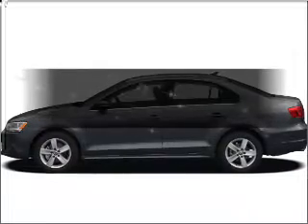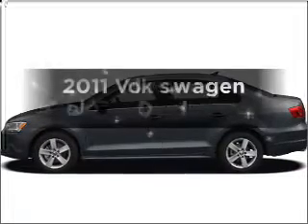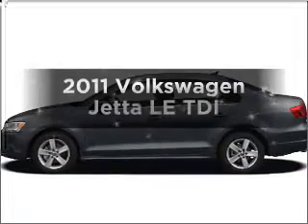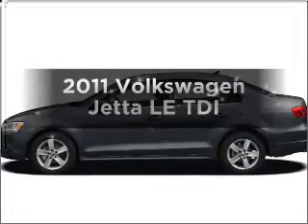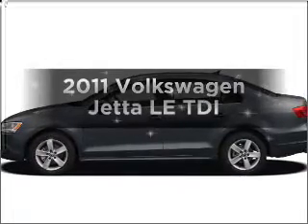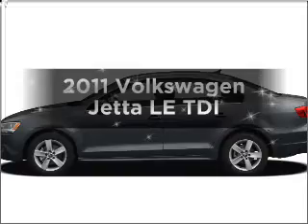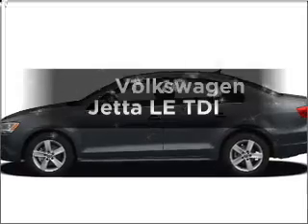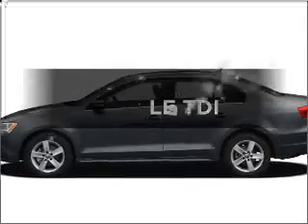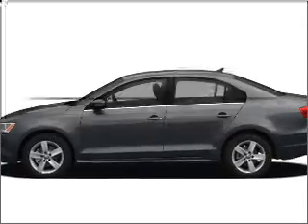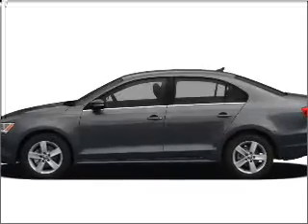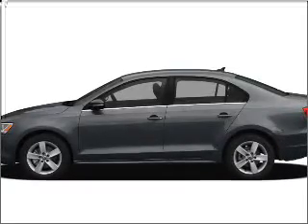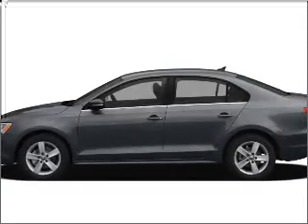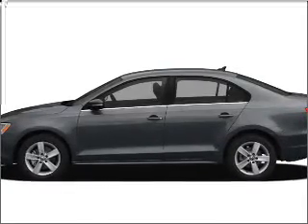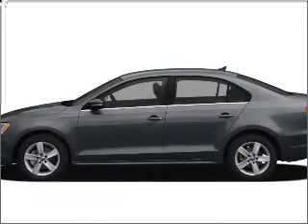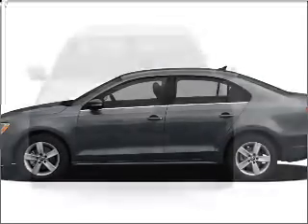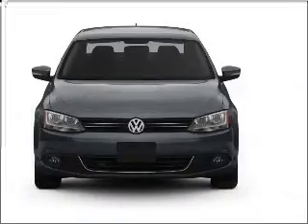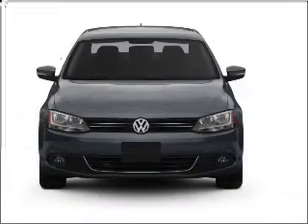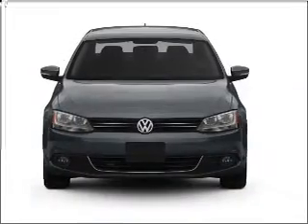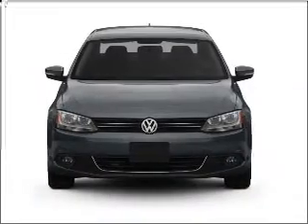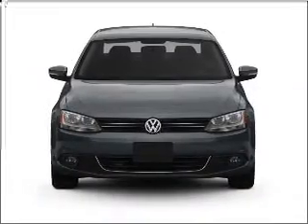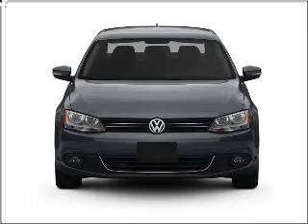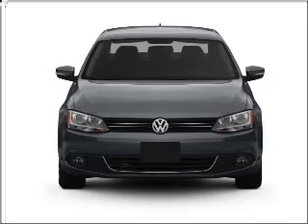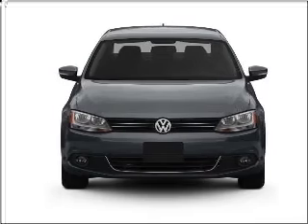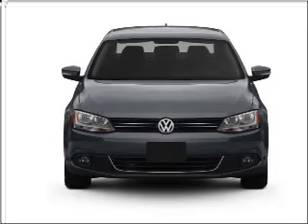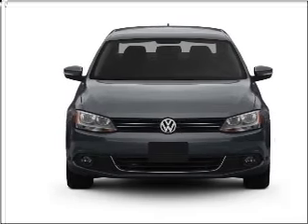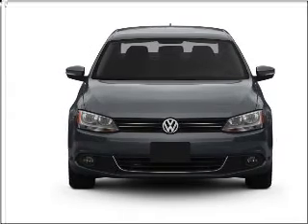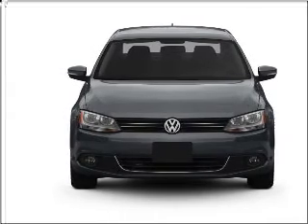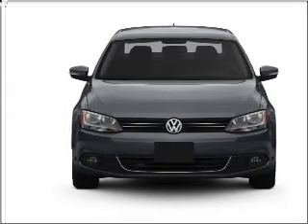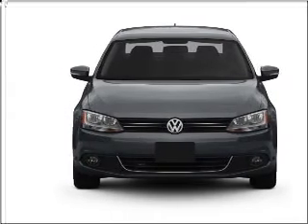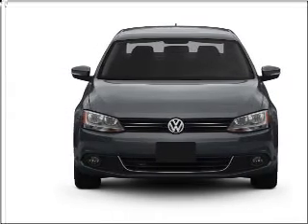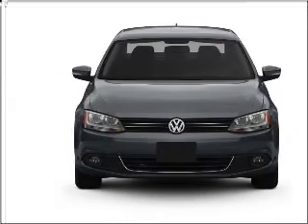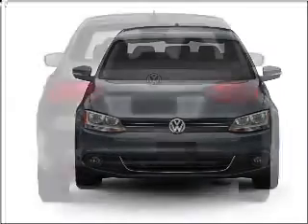Introducing the 2011 Volkswagen Jetta. This is the set of wheels you've been looking for. With an efficient four-cylinder engine connected to a smooth shifting six-speed automatic transmission, premium wheels lend a distinctive appearance.